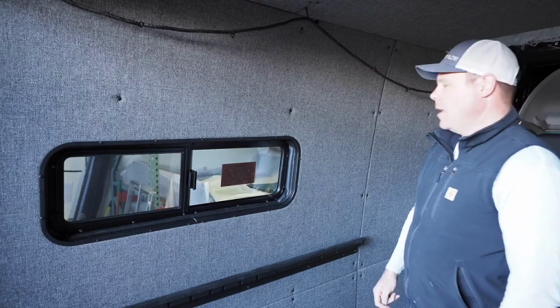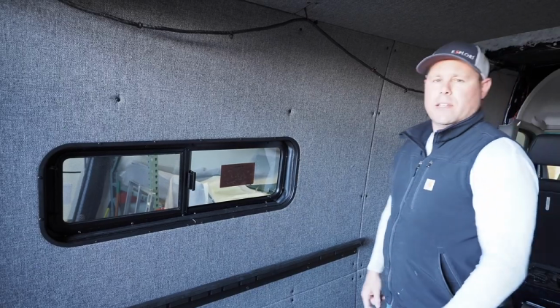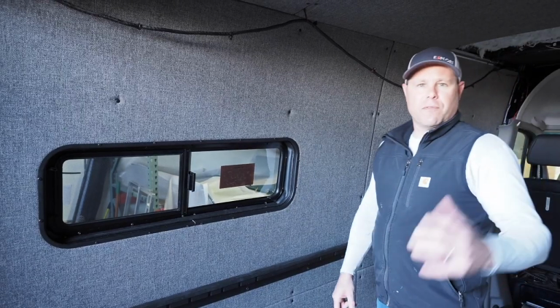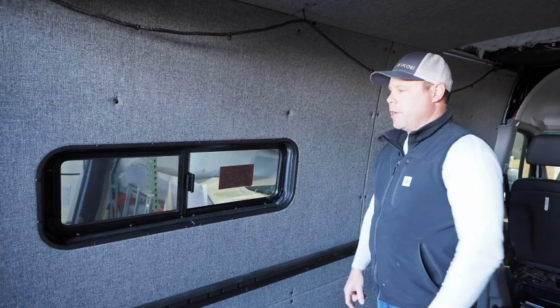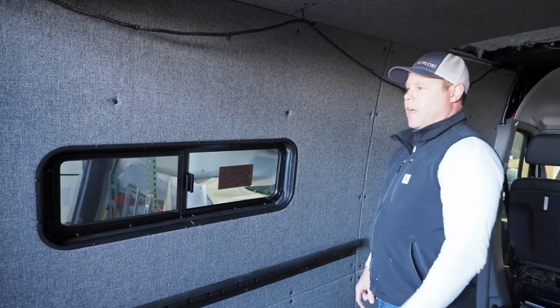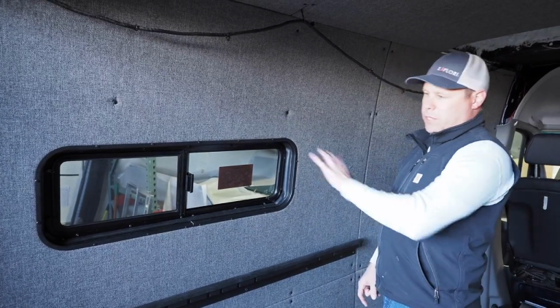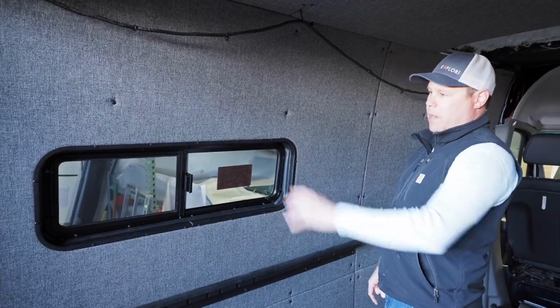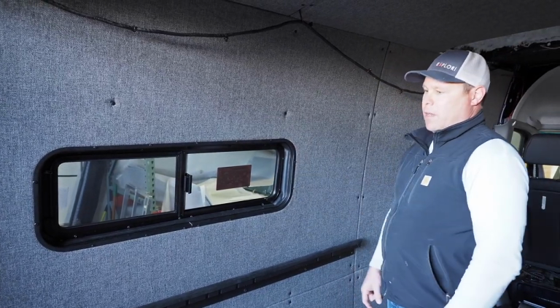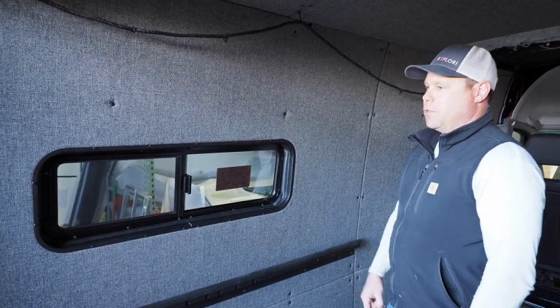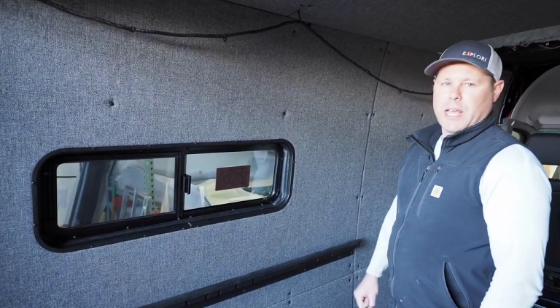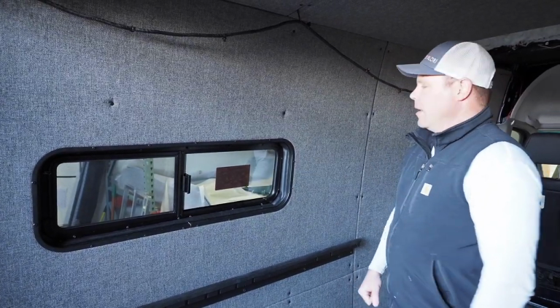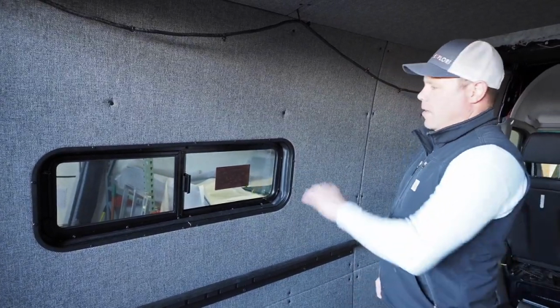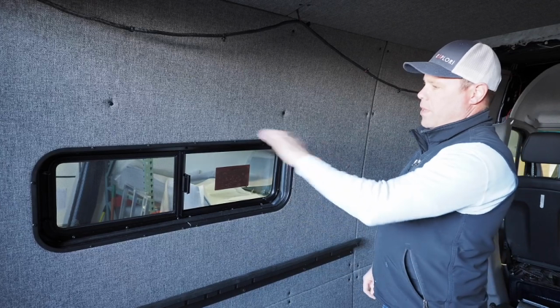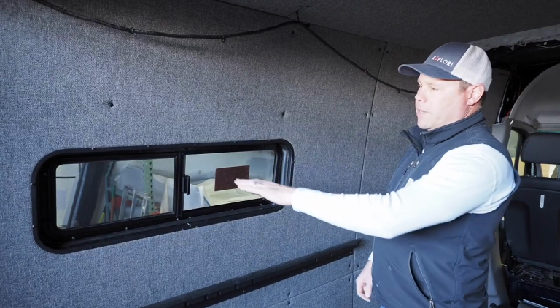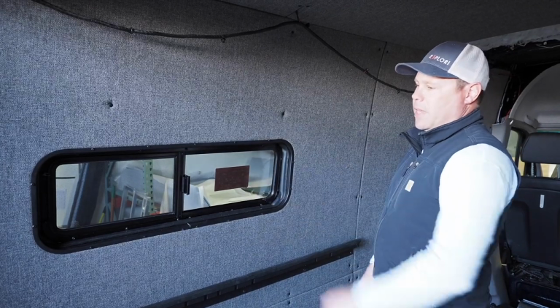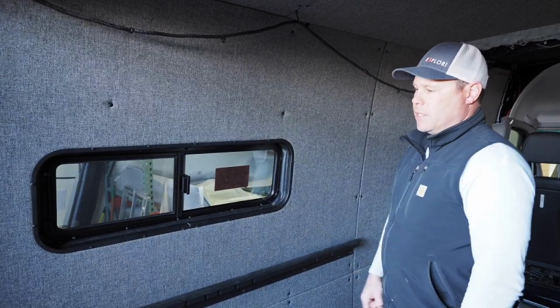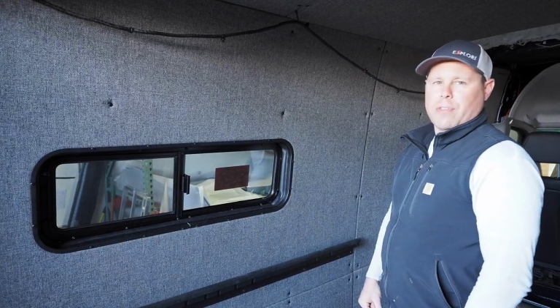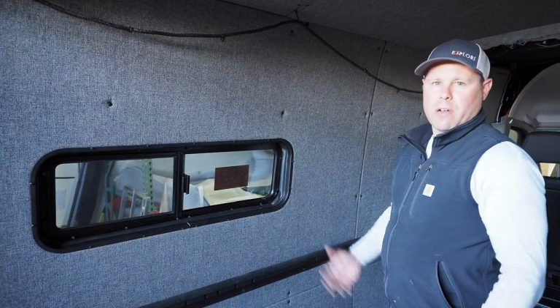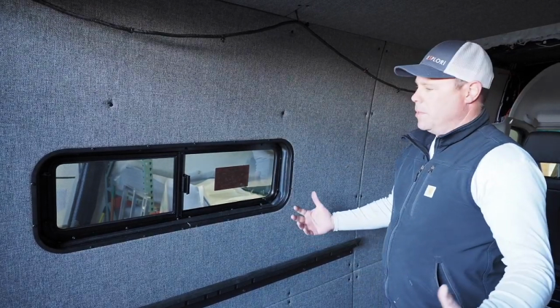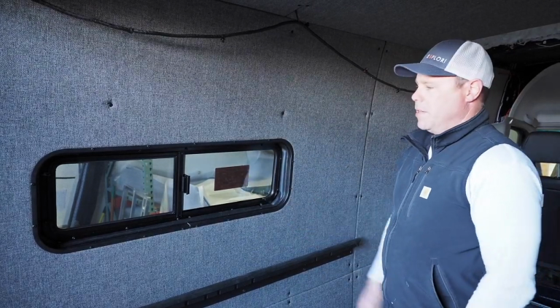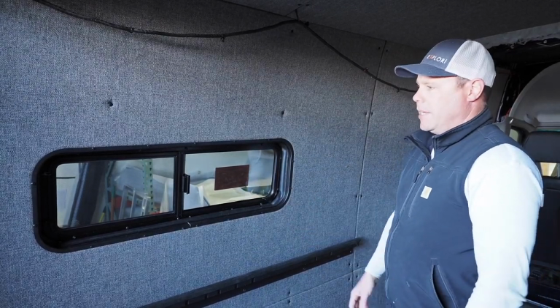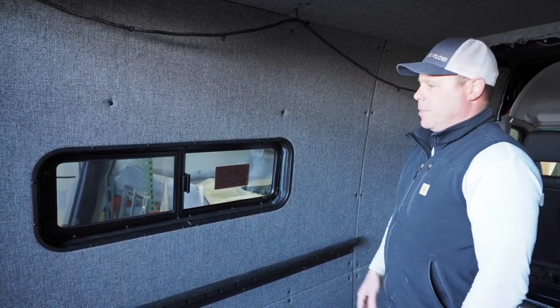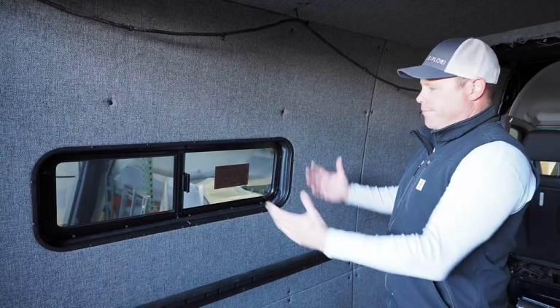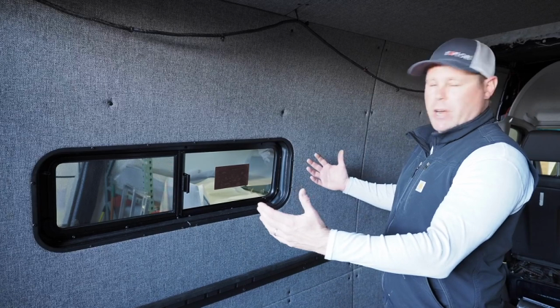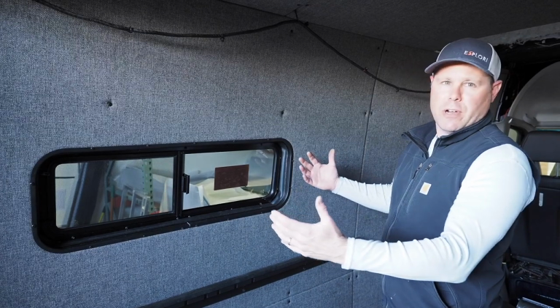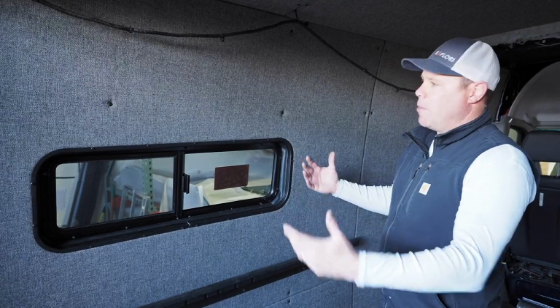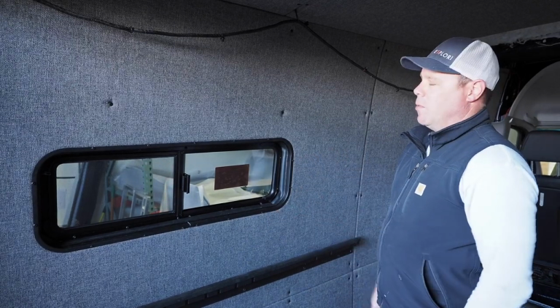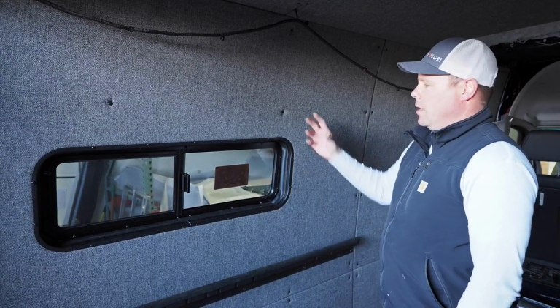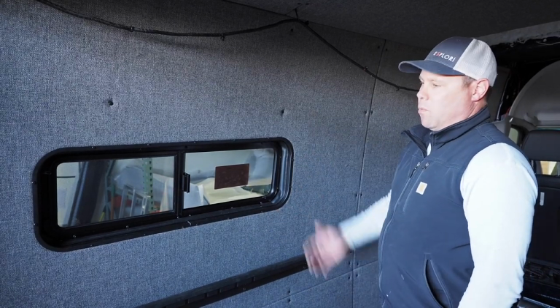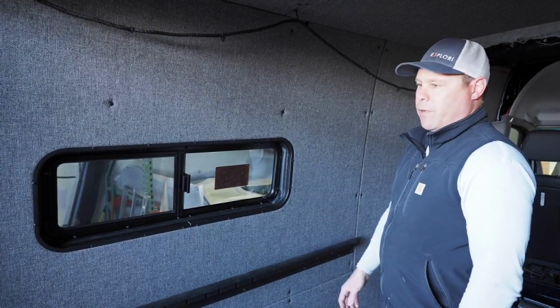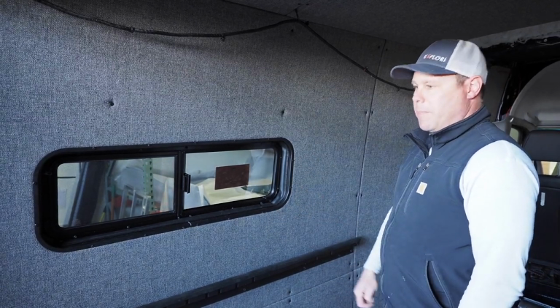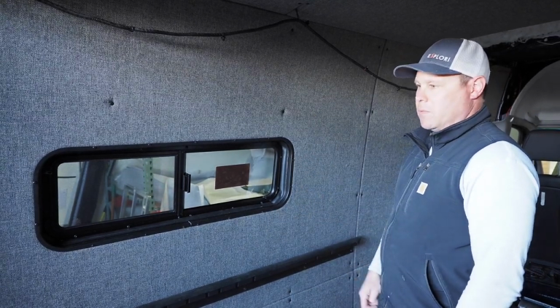Hey, this is Colin from Explorey. We're talking about our window trims today. We originally developed these to go with our aluminum interior kit, but they work great for a DIY or a wood with carpet panel as well.